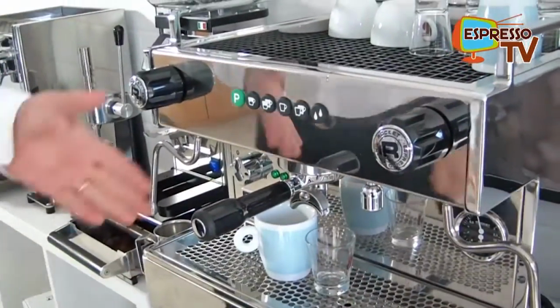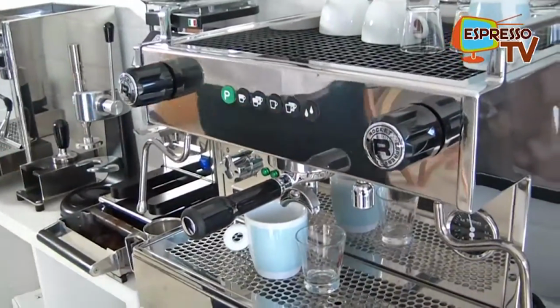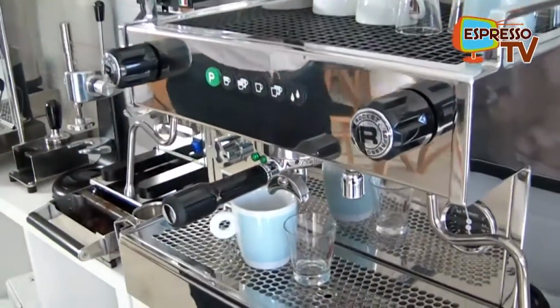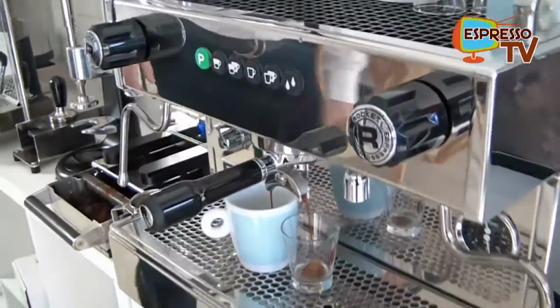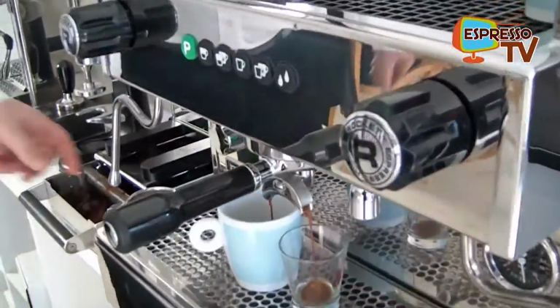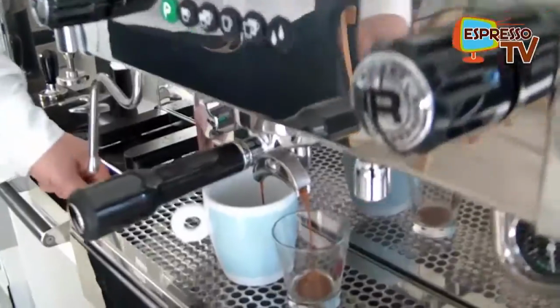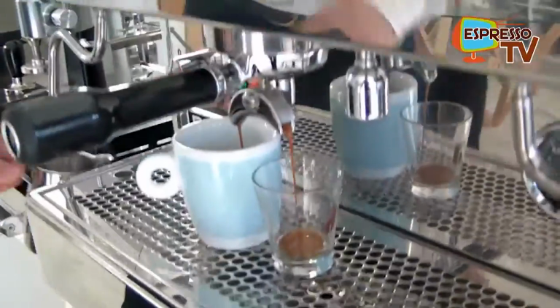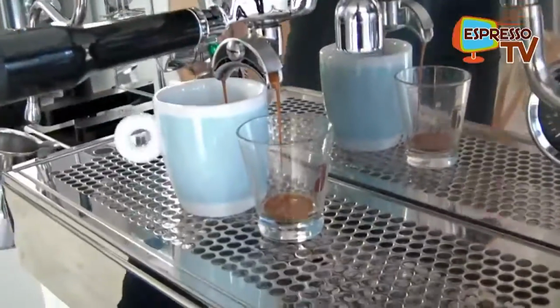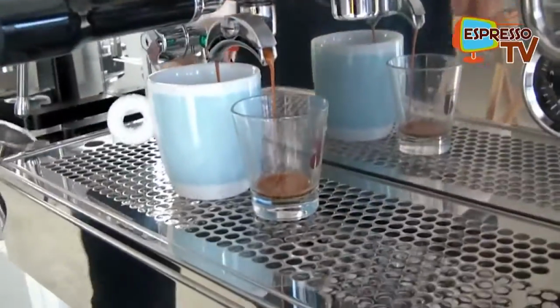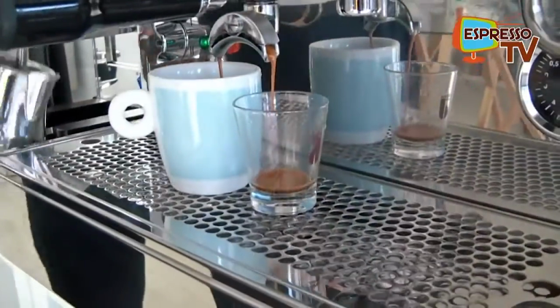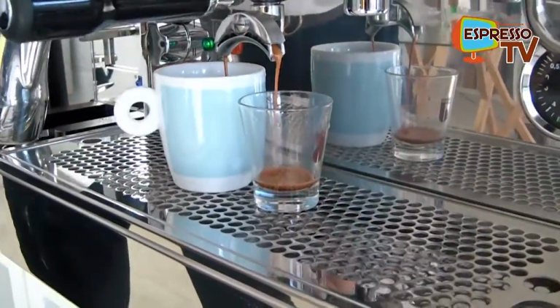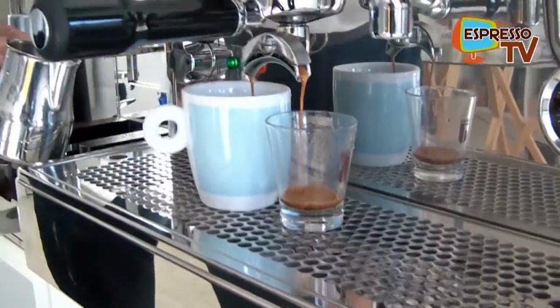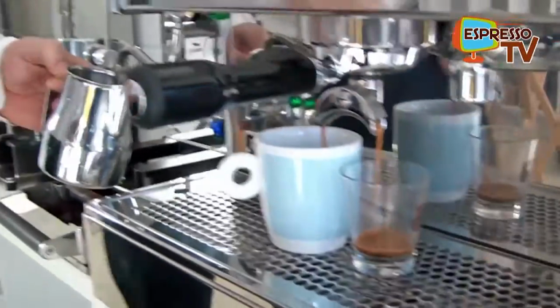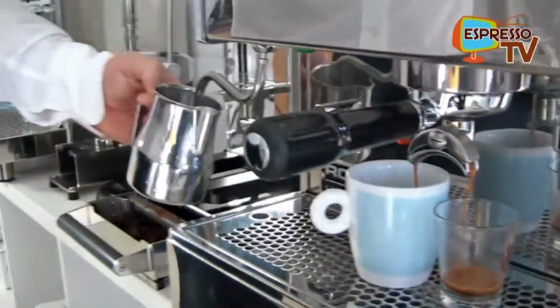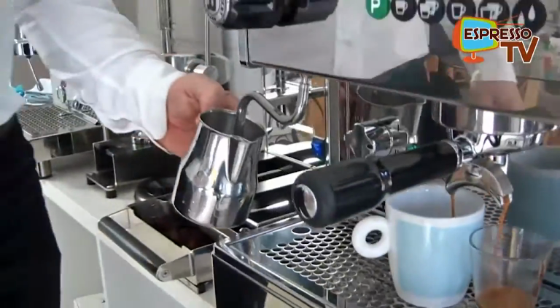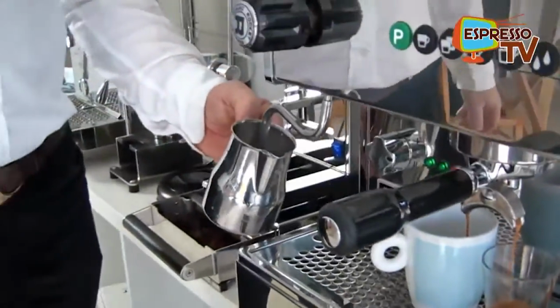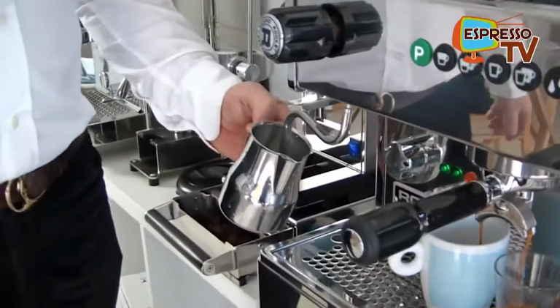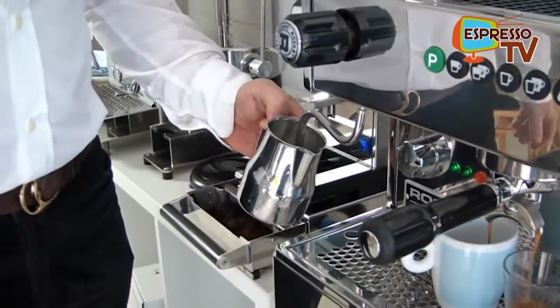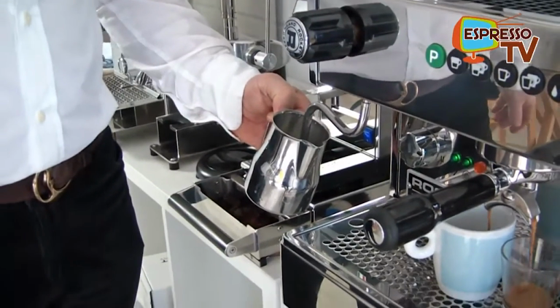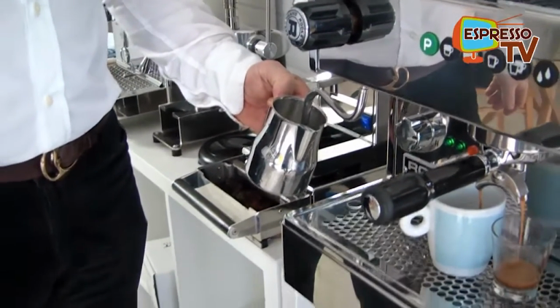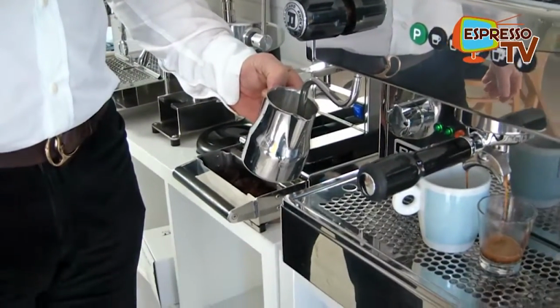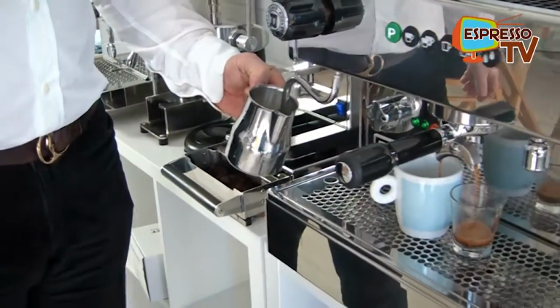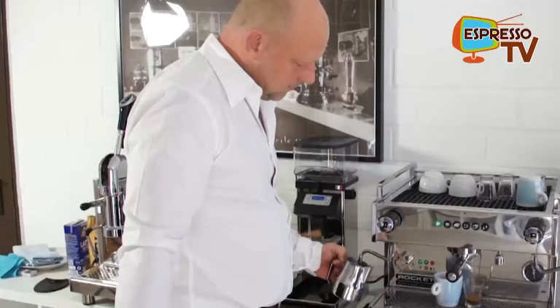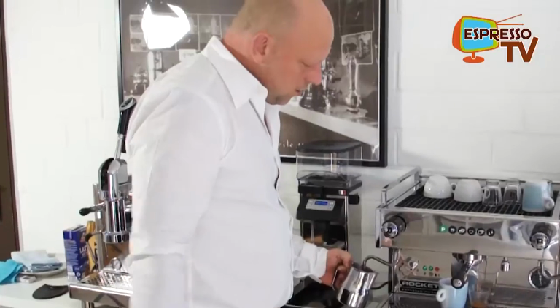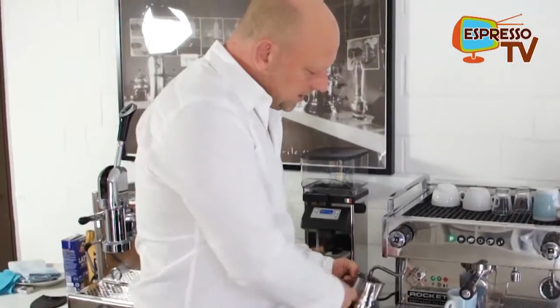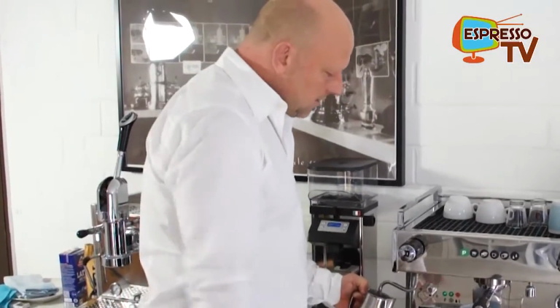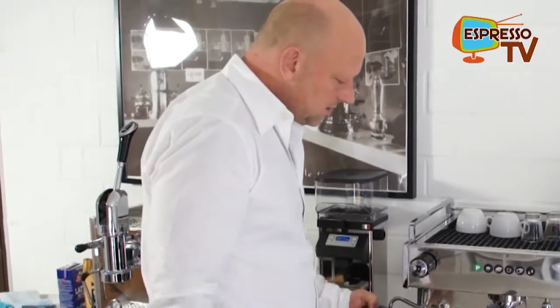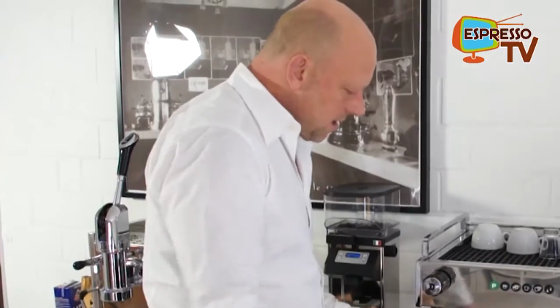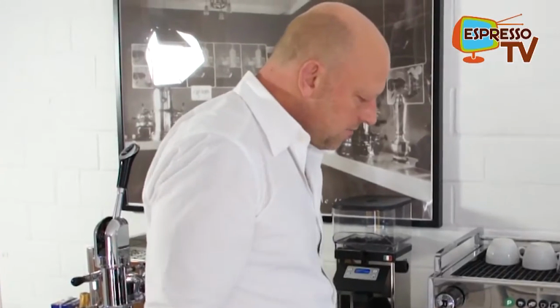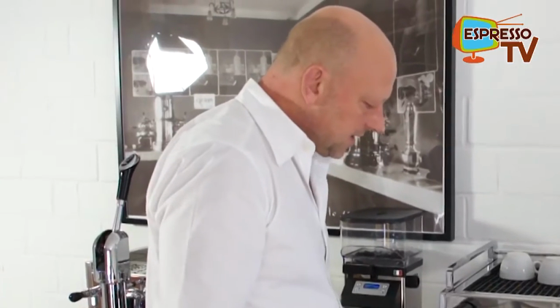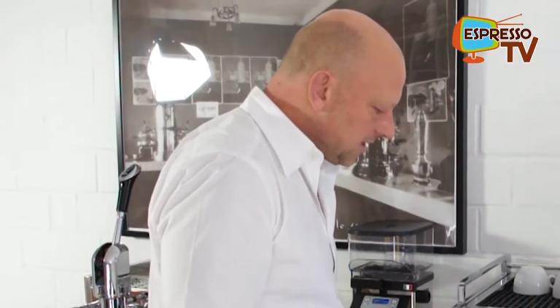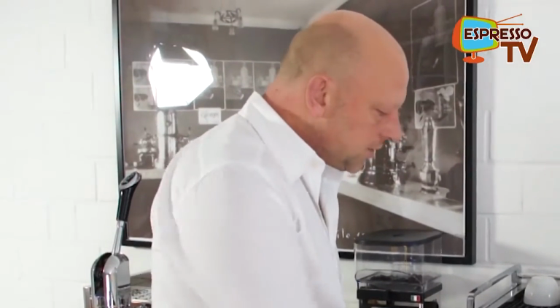Let's see whether espresso comes or not. Looks quite good. And in parallel, here I do the steaming.